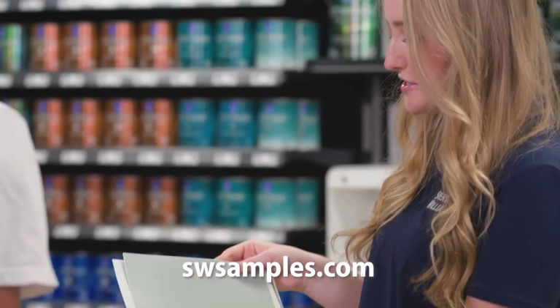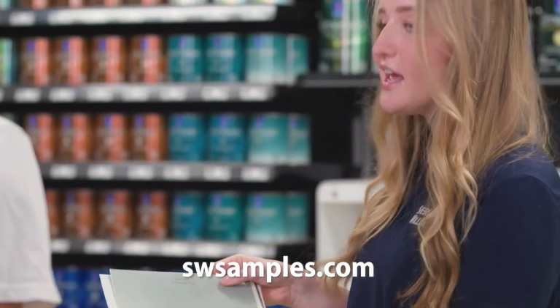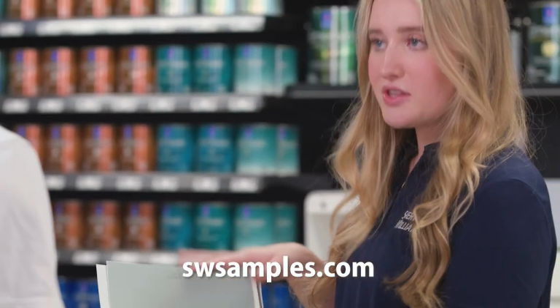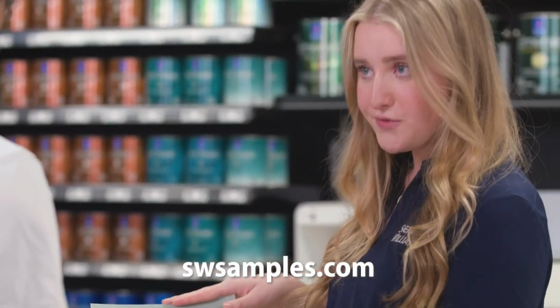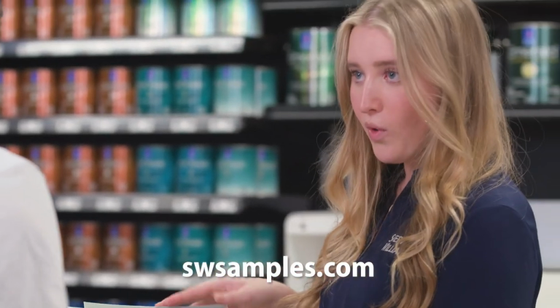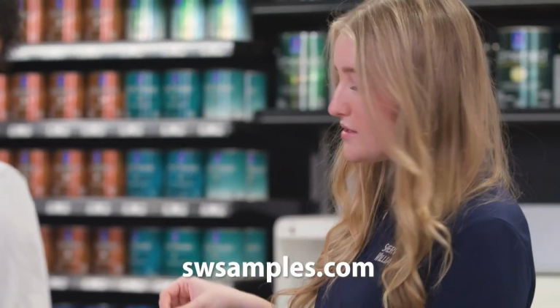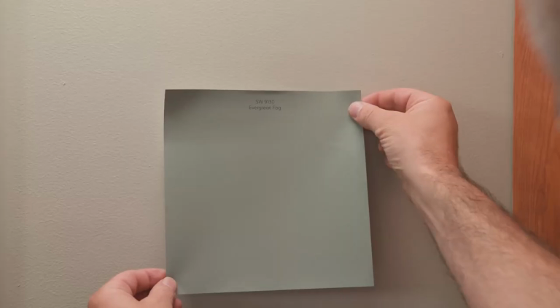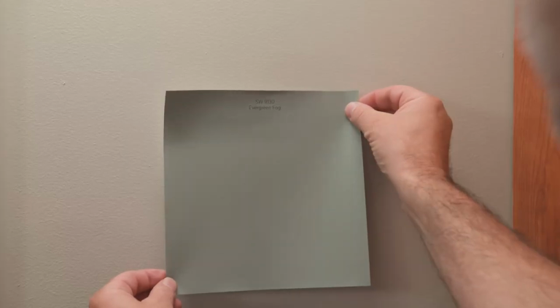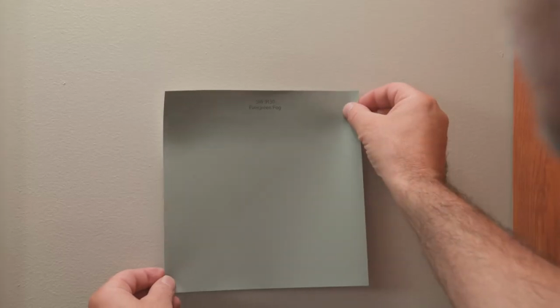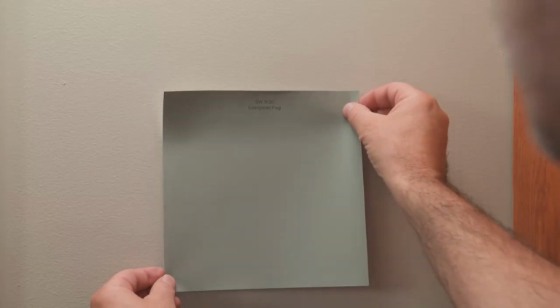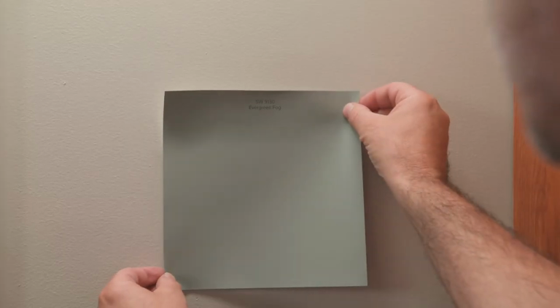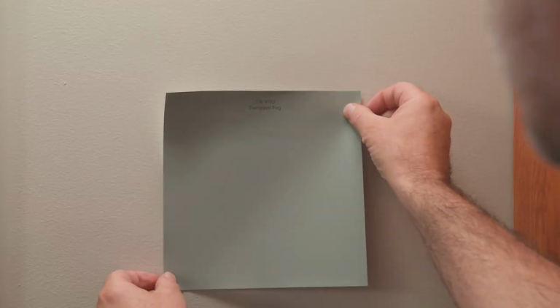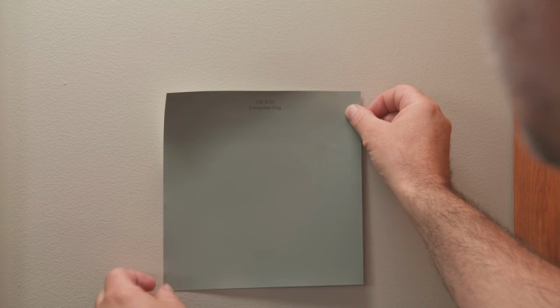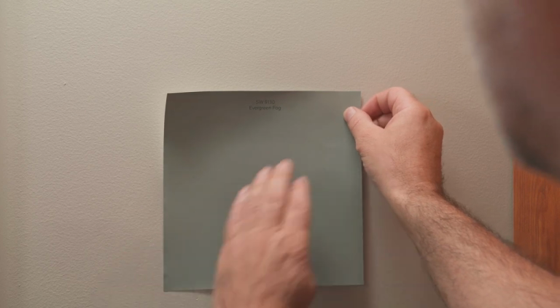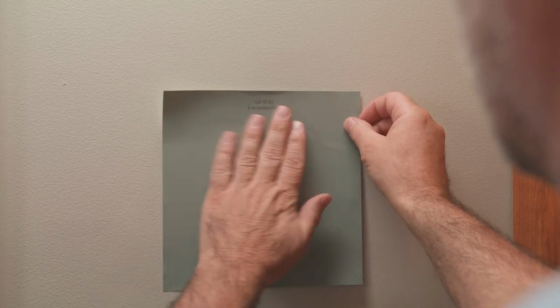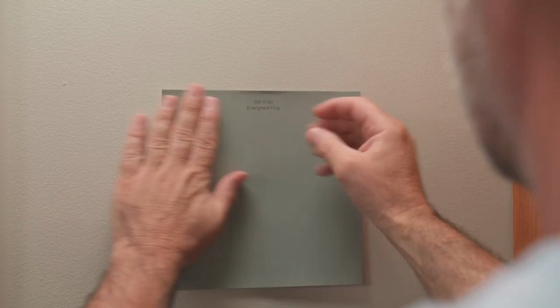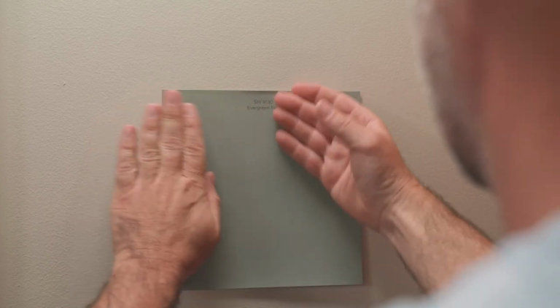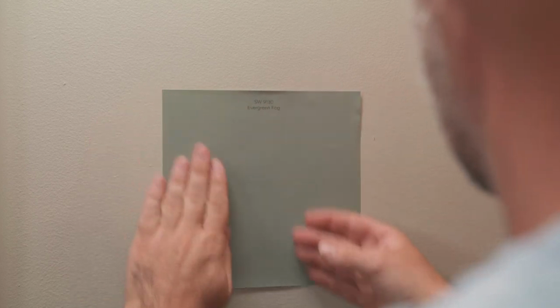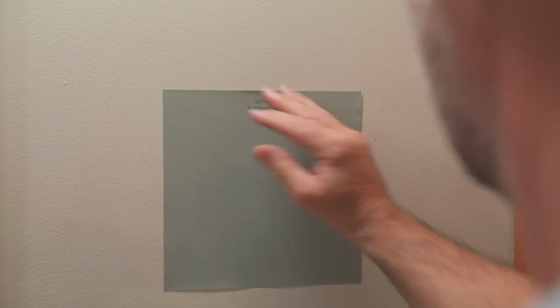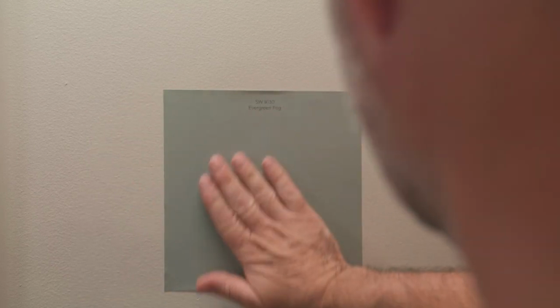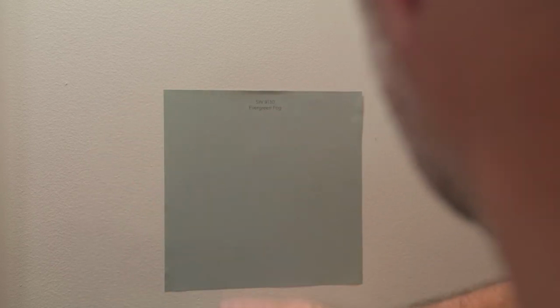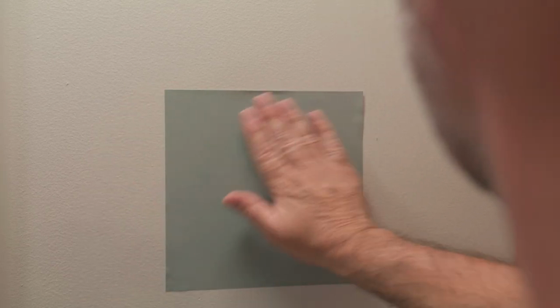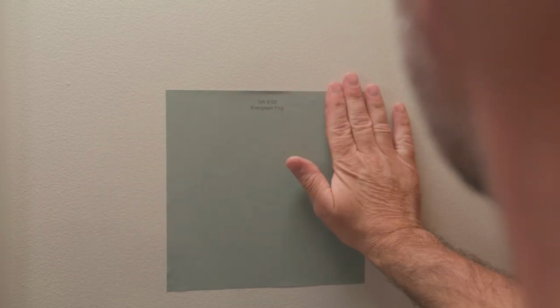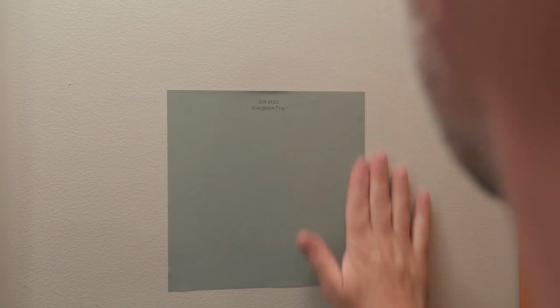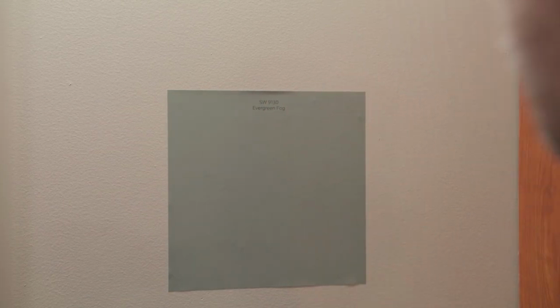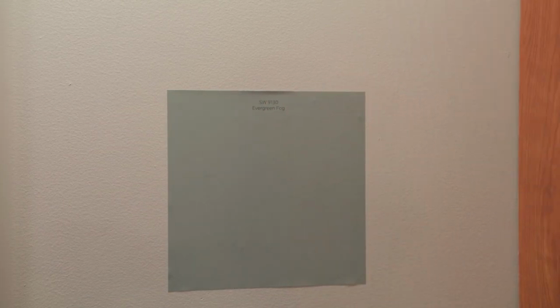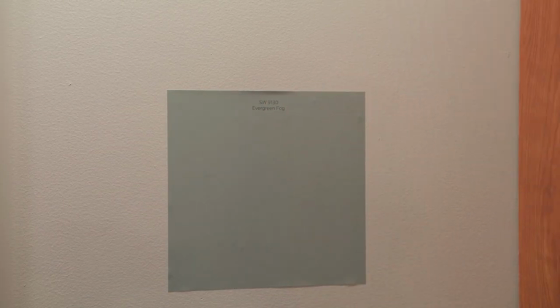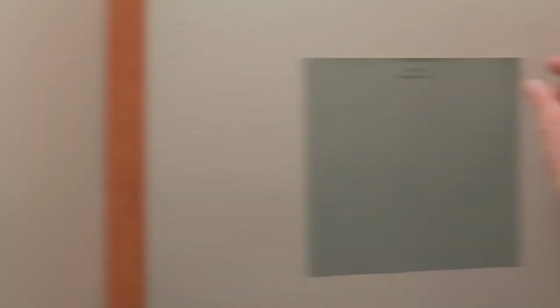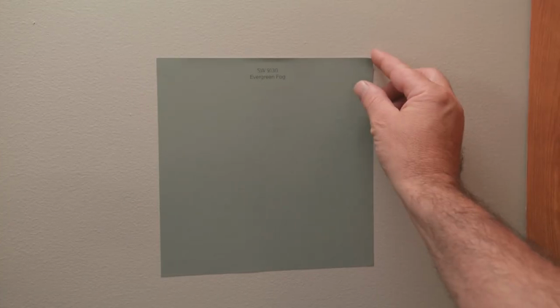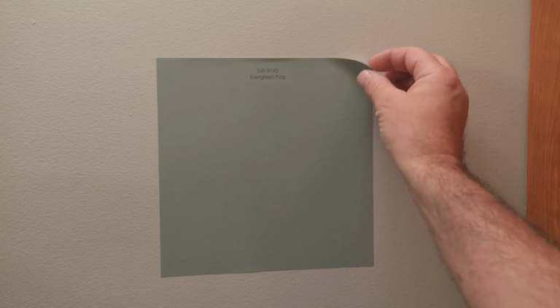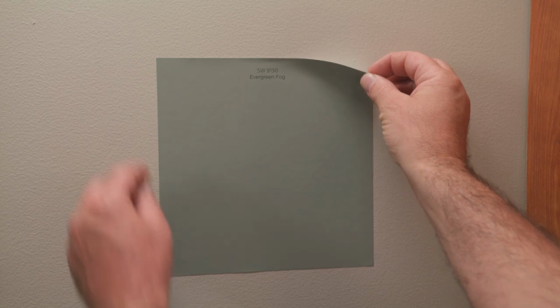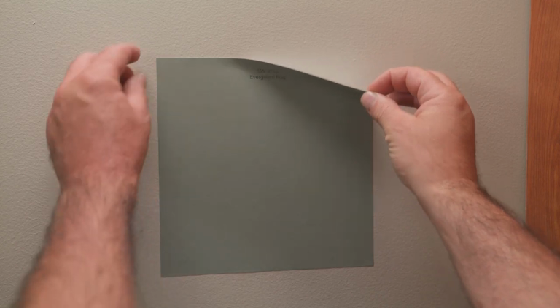Purchase them online or in store, then place them on your wall and watch how the appearance of the peel and stick color sample changes at different times of day and with different lighting exposures.